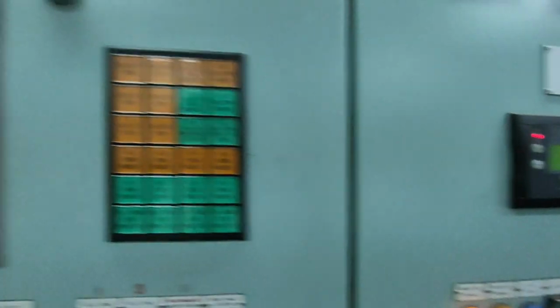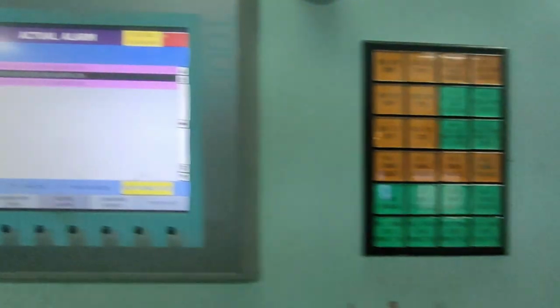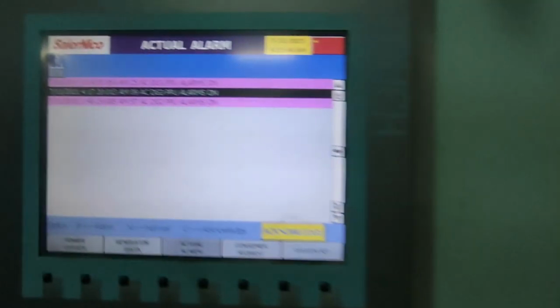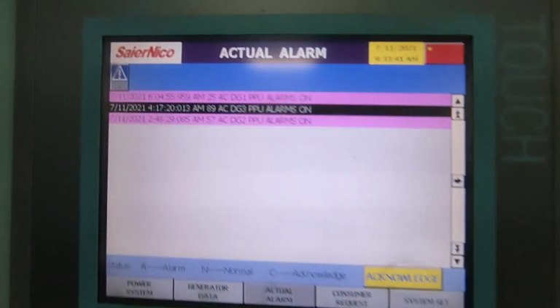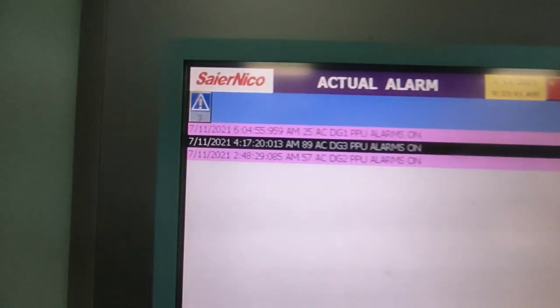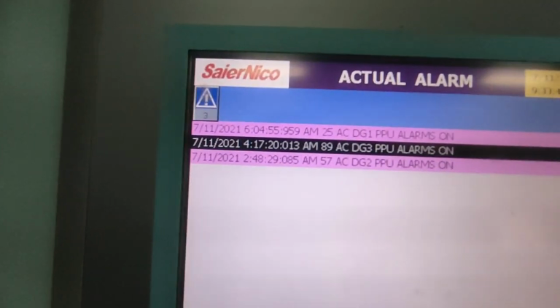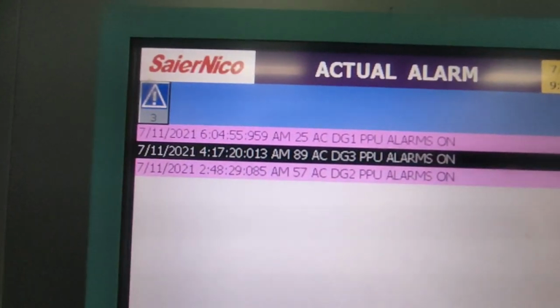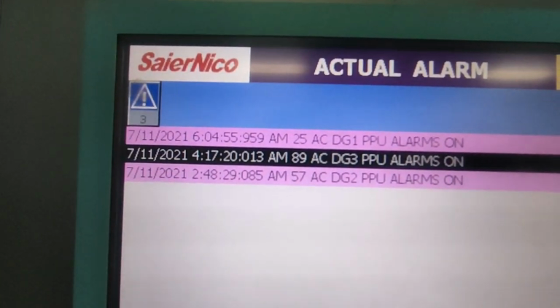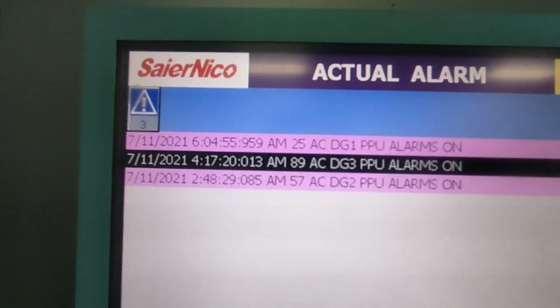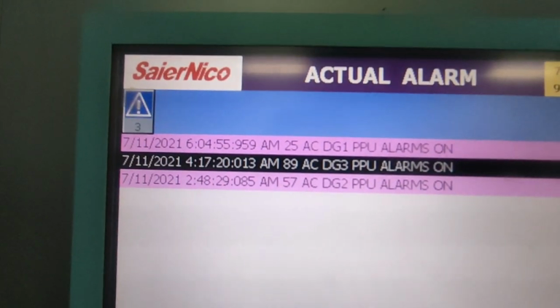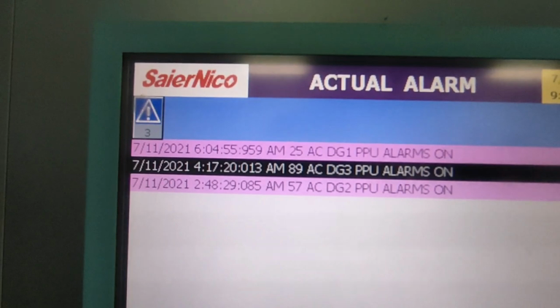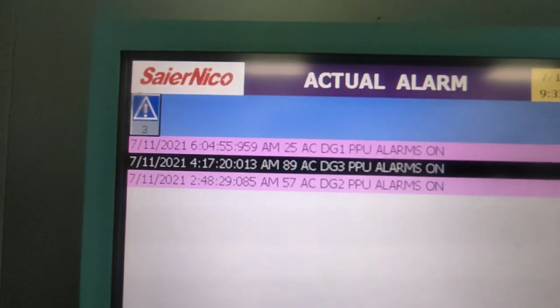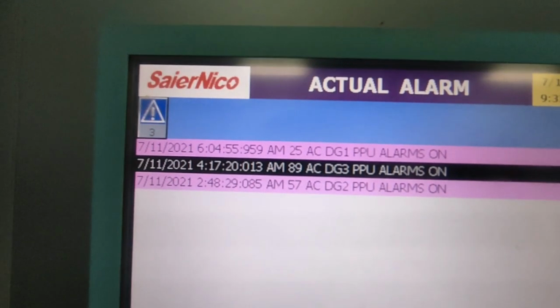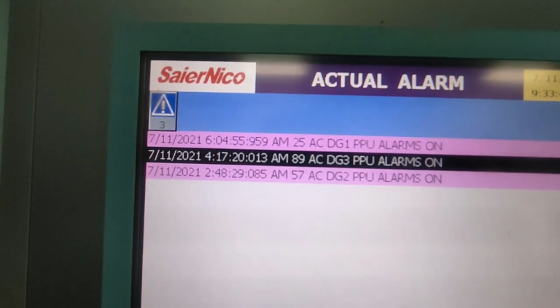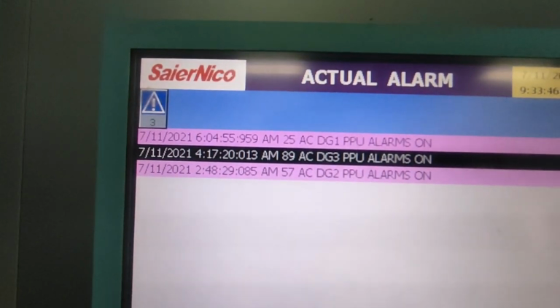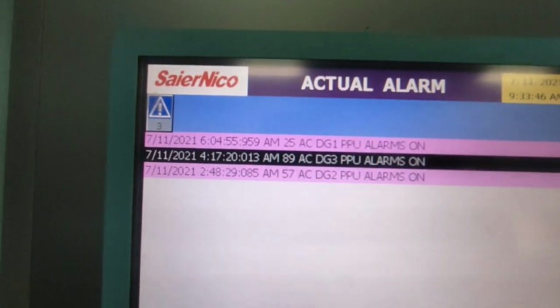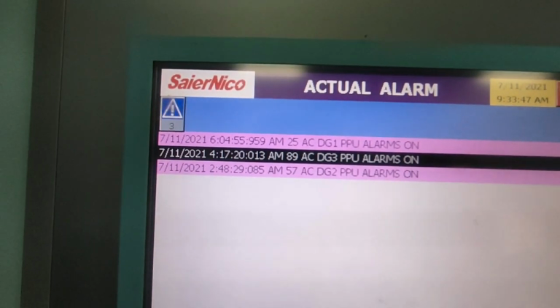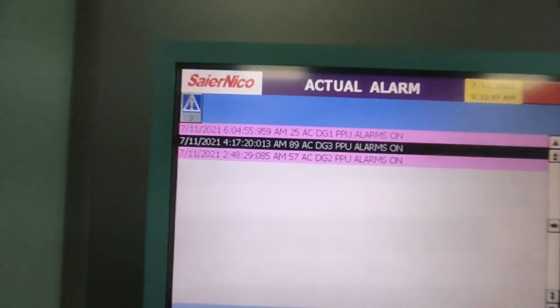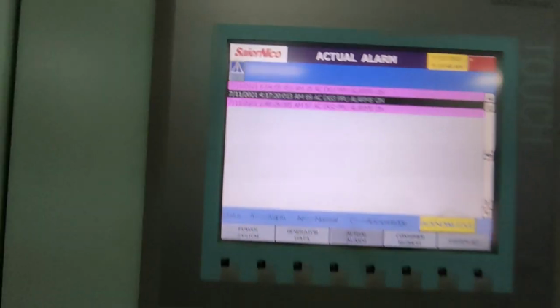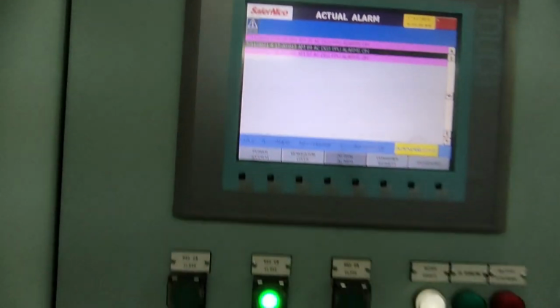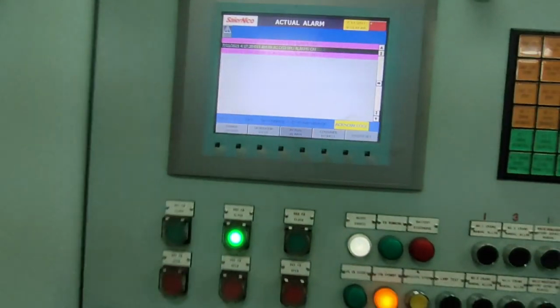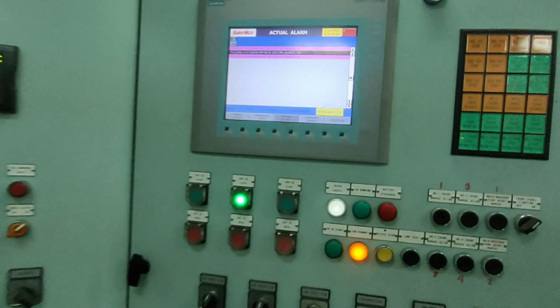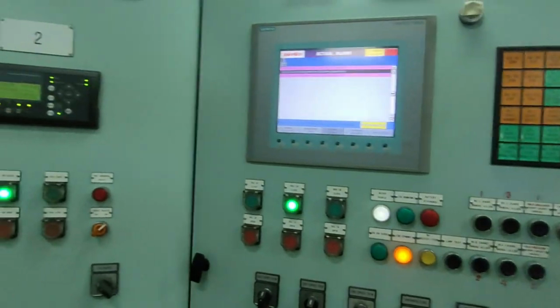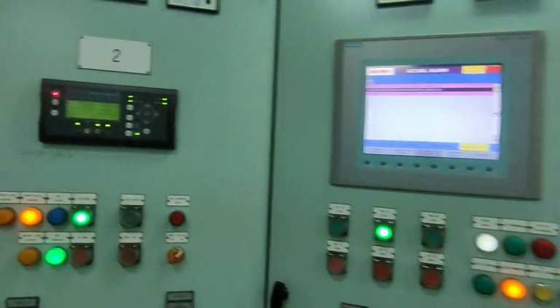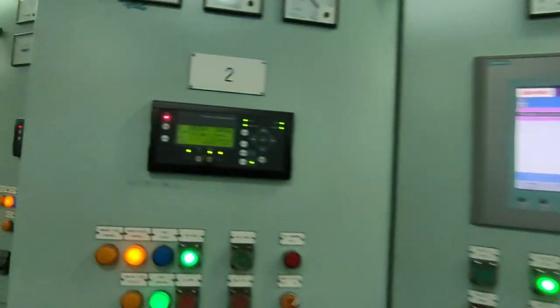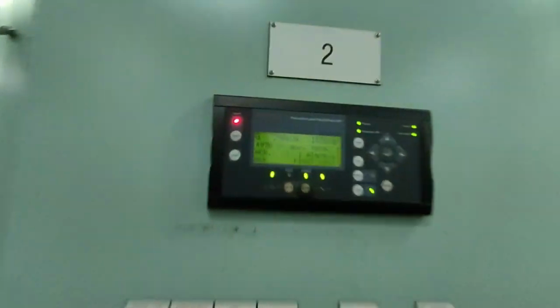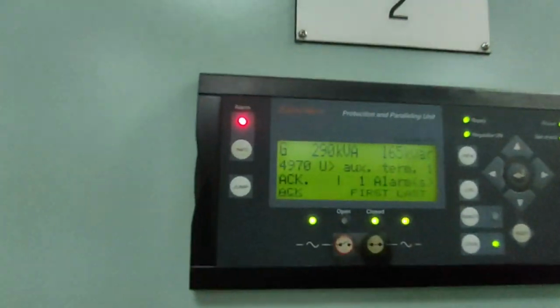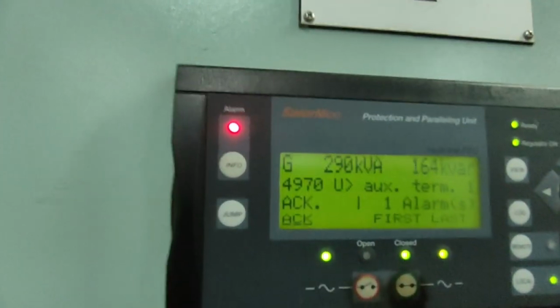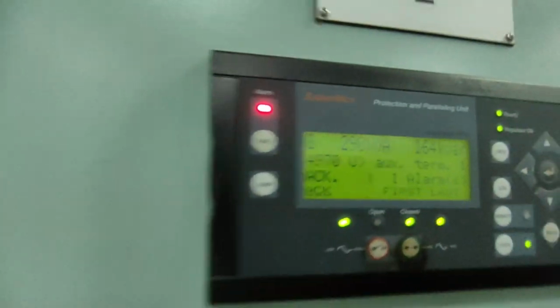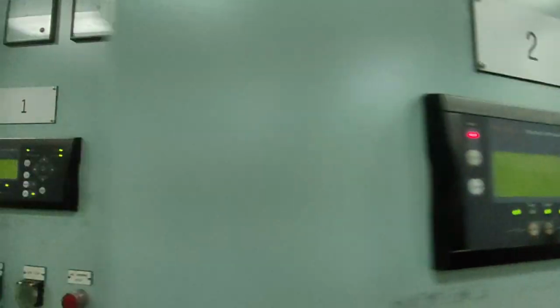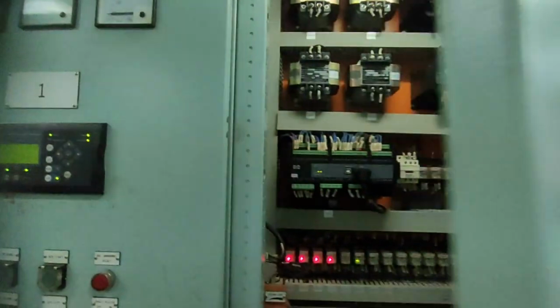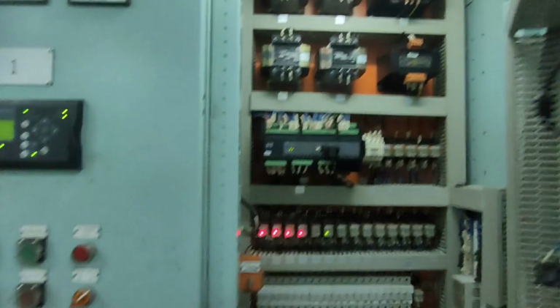So we don't have enough information with regard to this alarm. What we do is we download a PDF from the maker itself, from the maker of this protection and paralleling unit, the DEP.